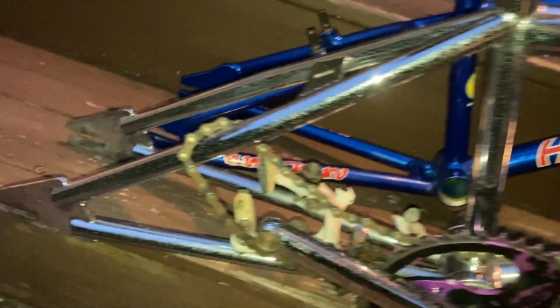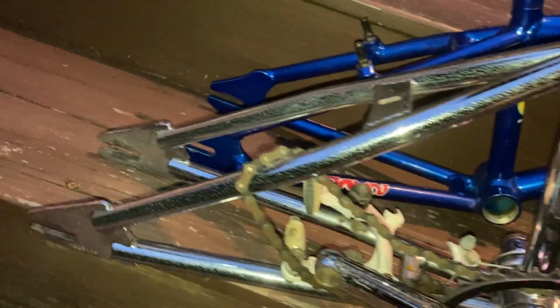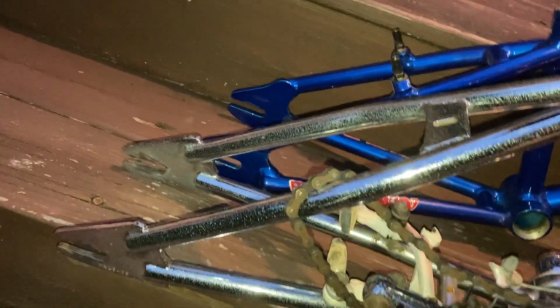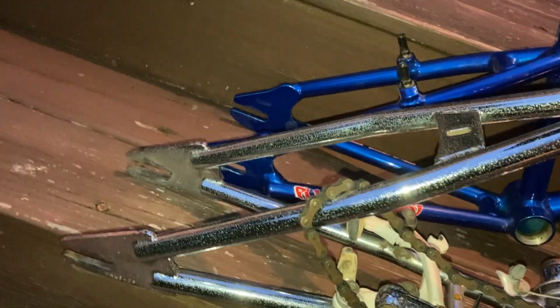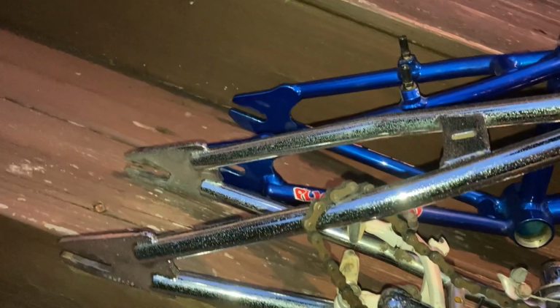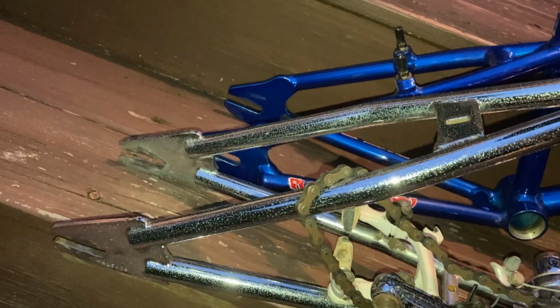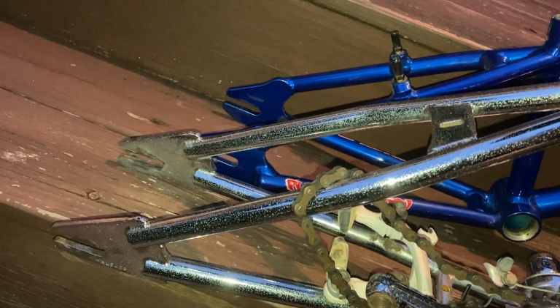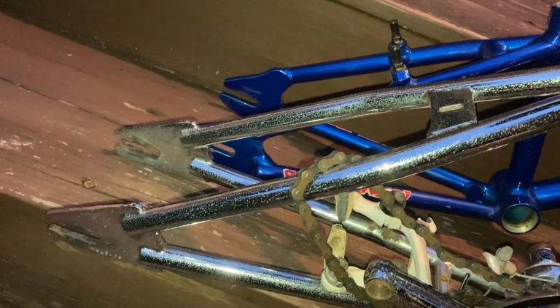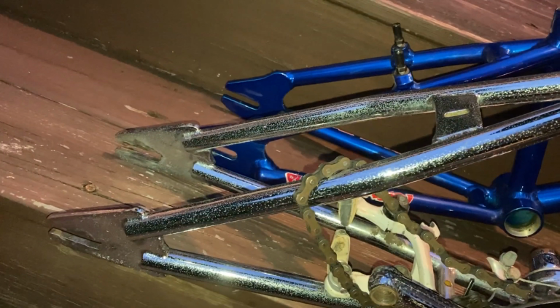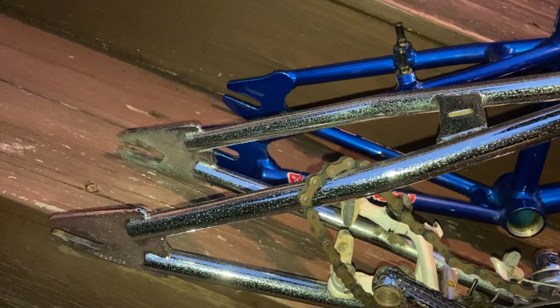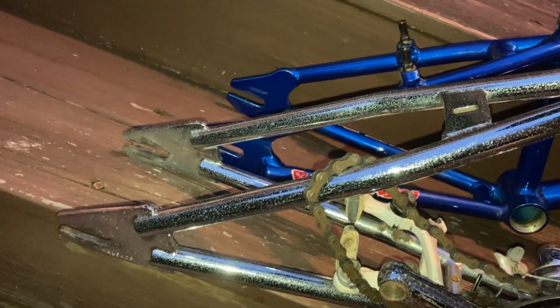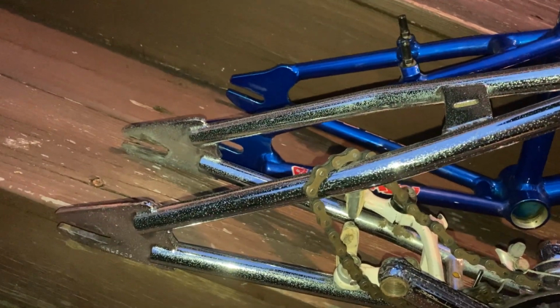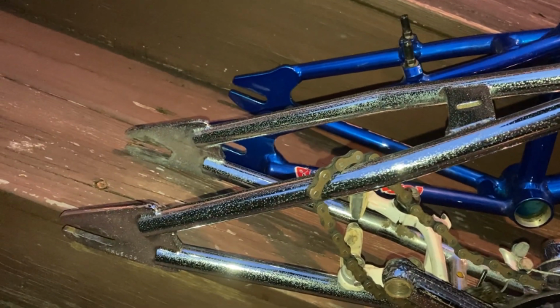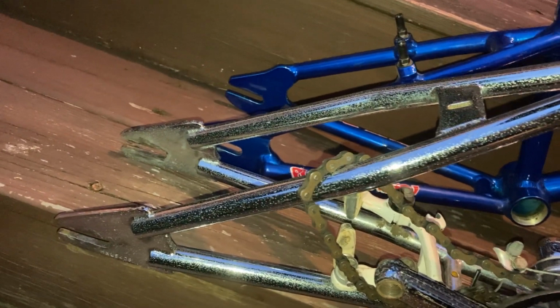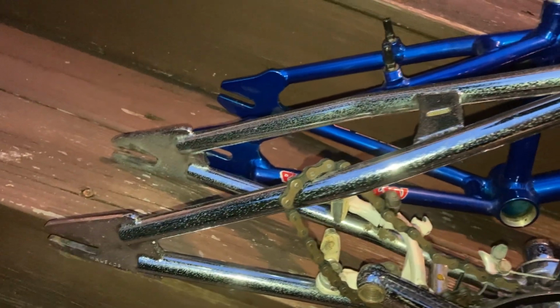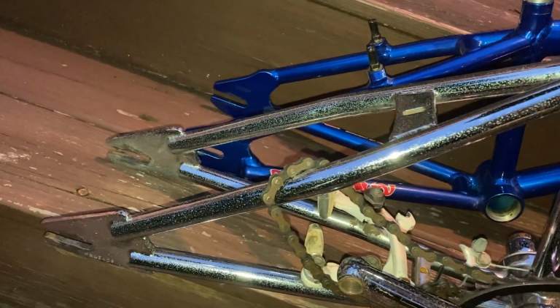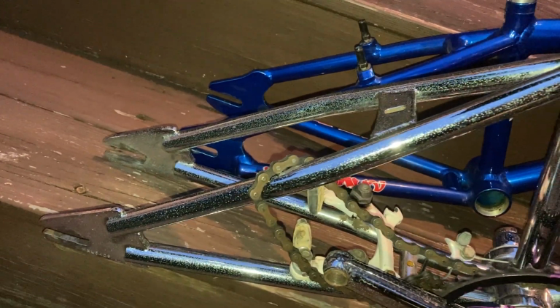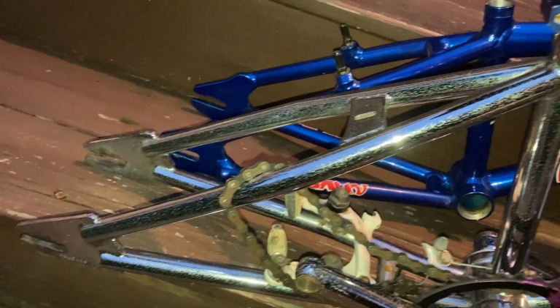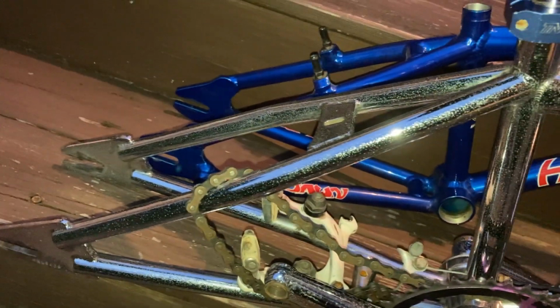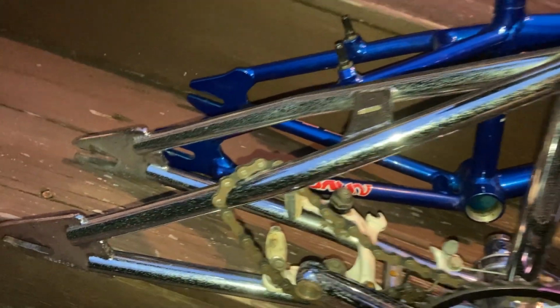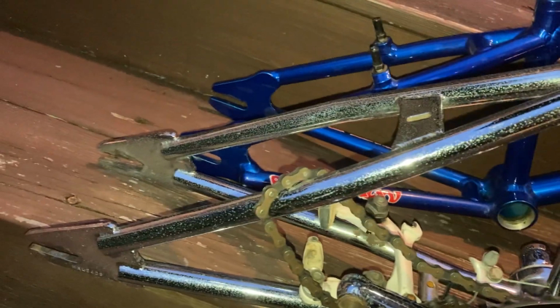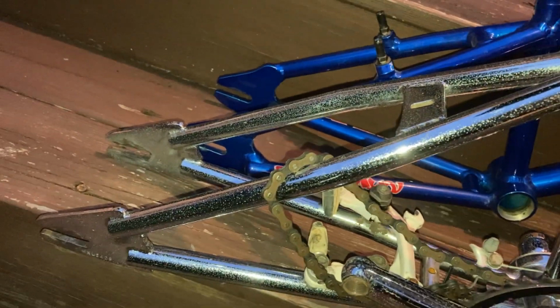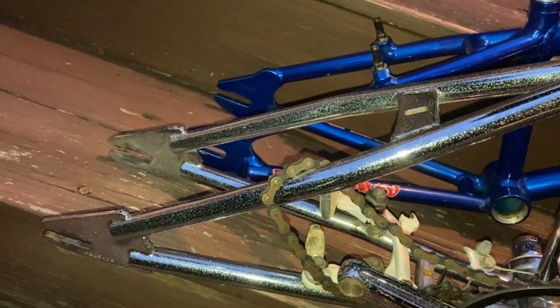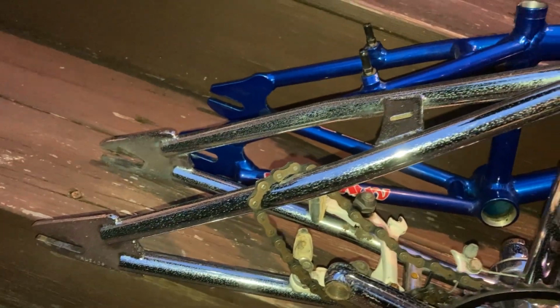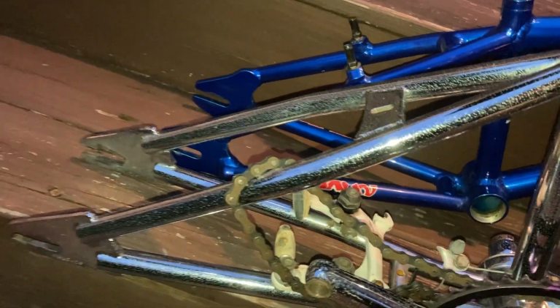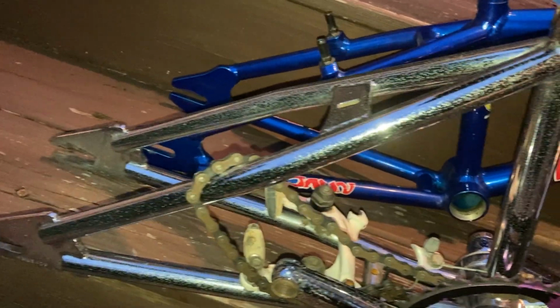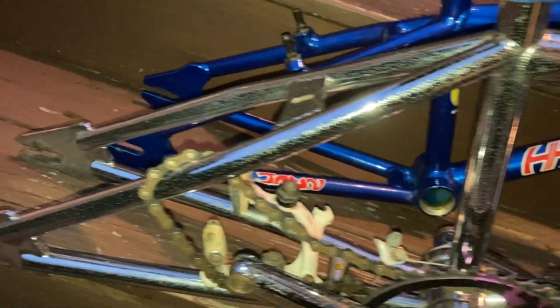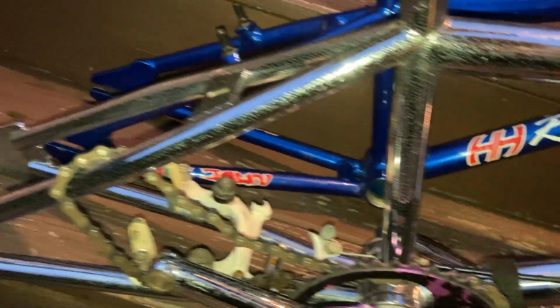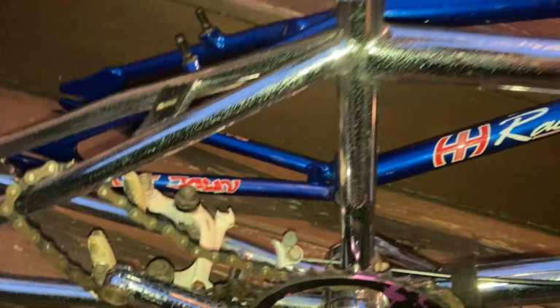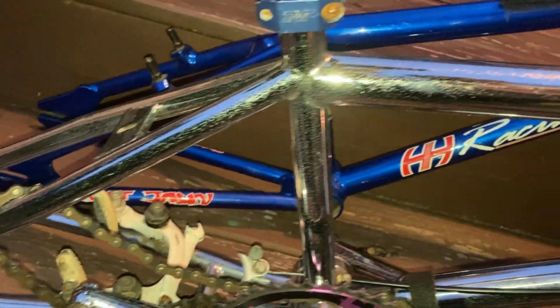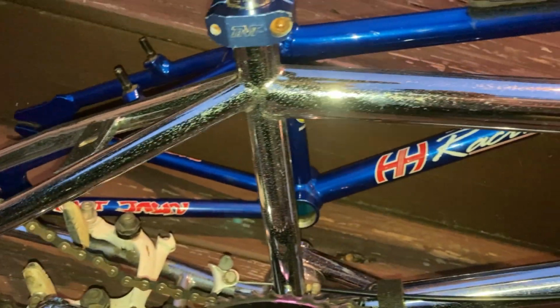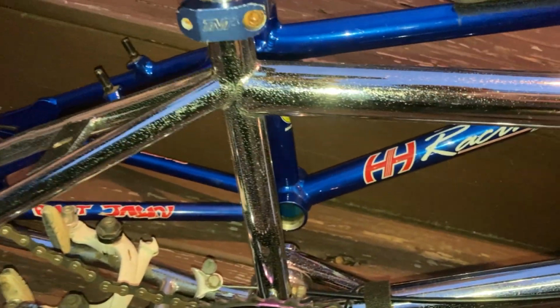Like you can see, the back end is way shorter. This is a 96 Holmes X-House, so this is a big 20-inch frame. And in the background is the HH.